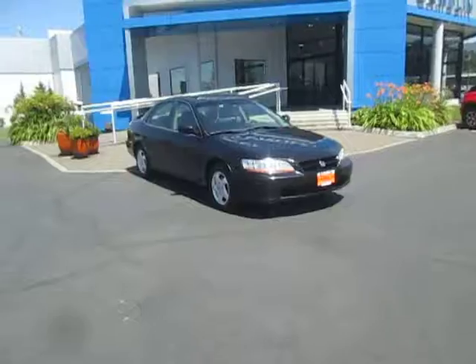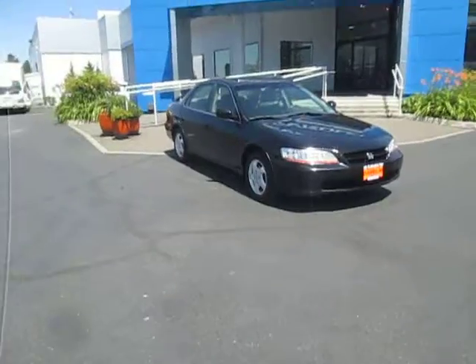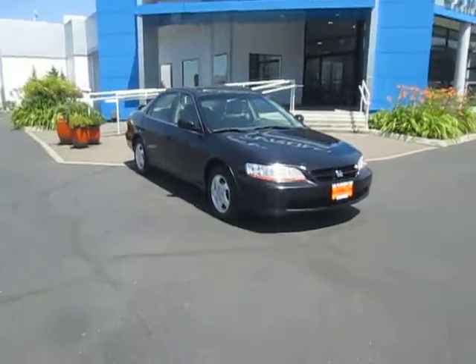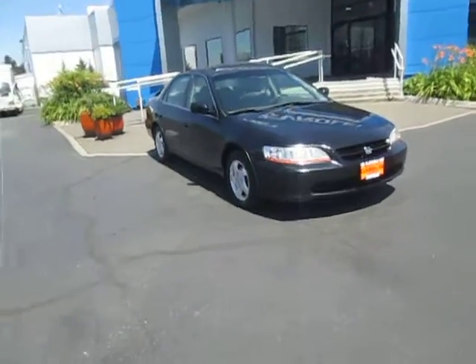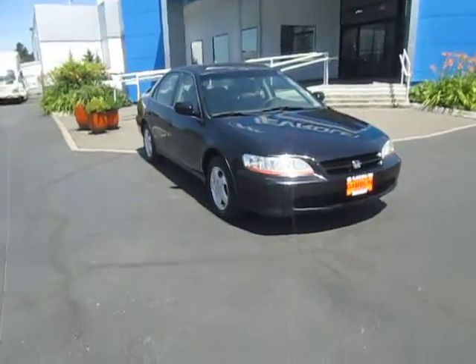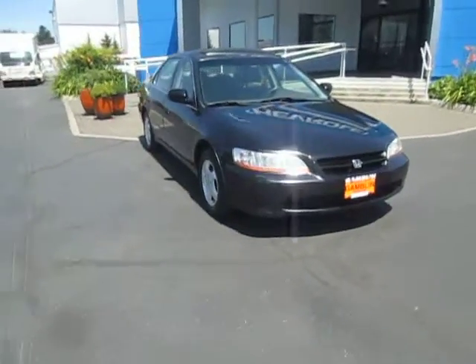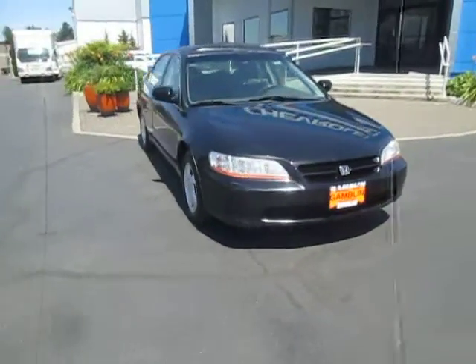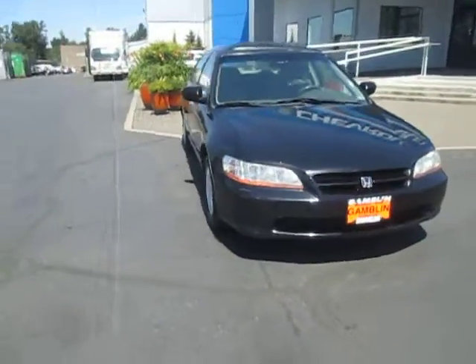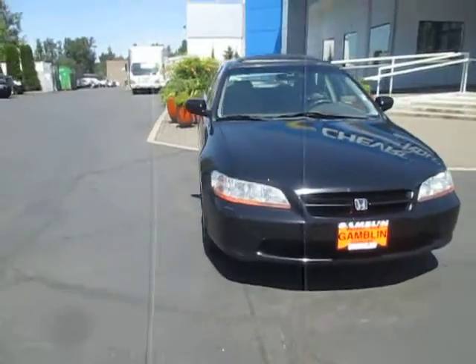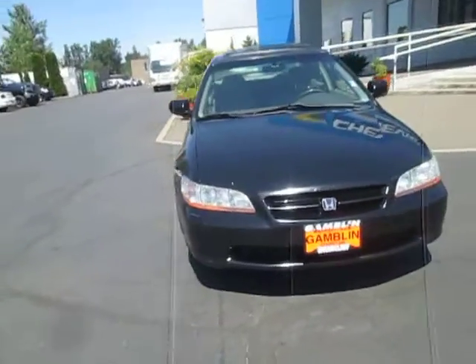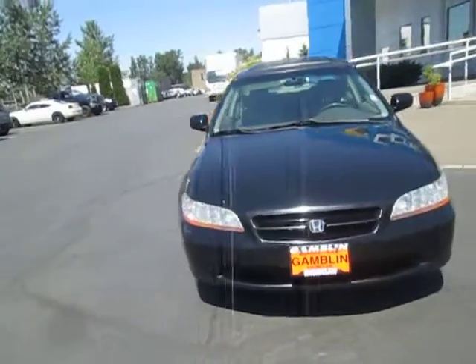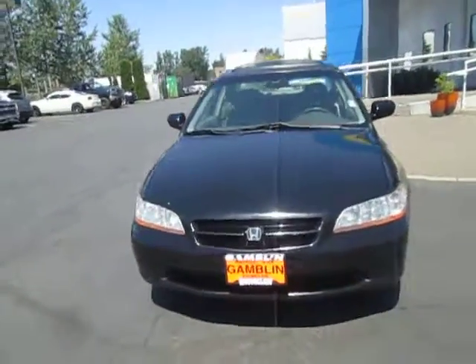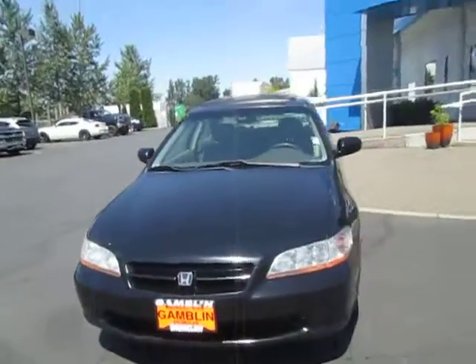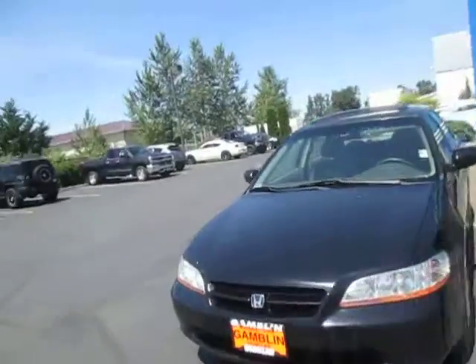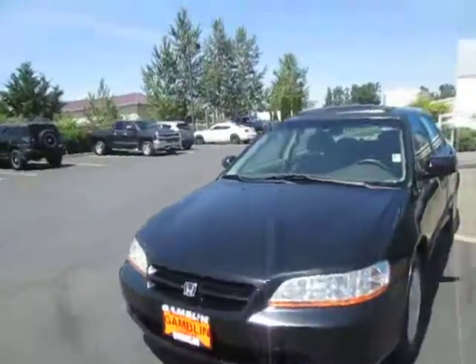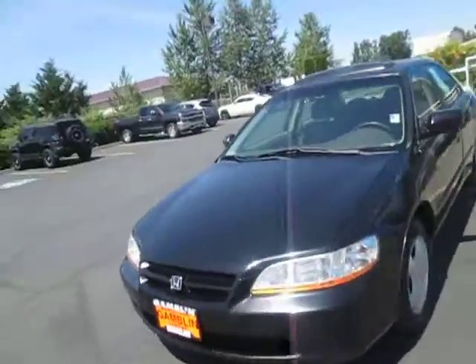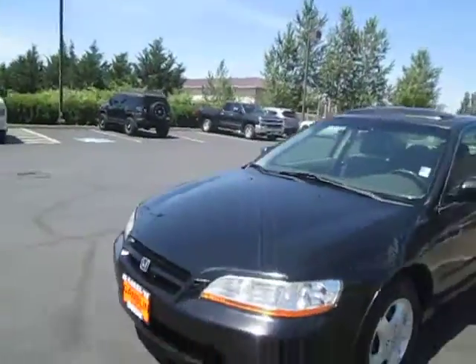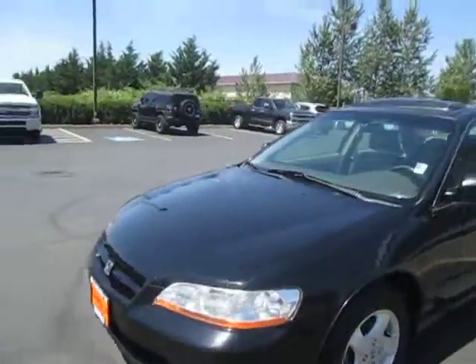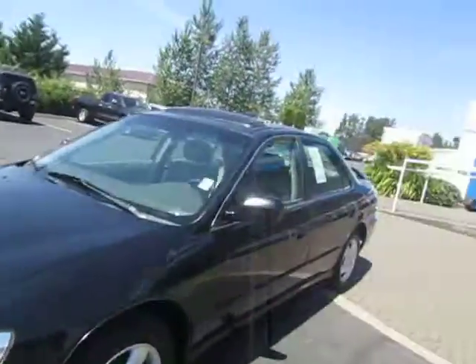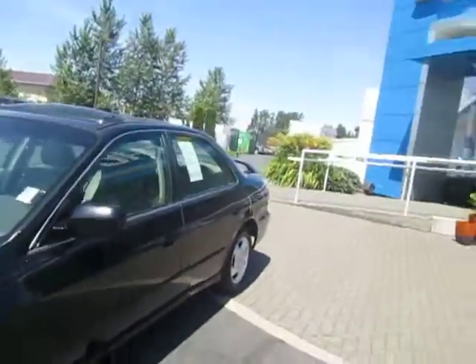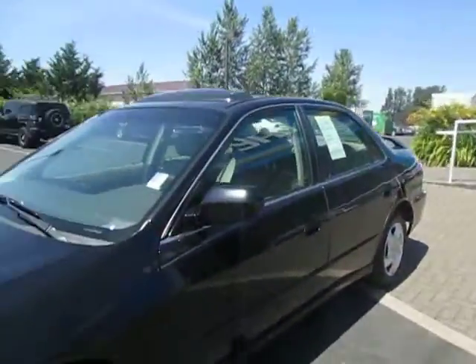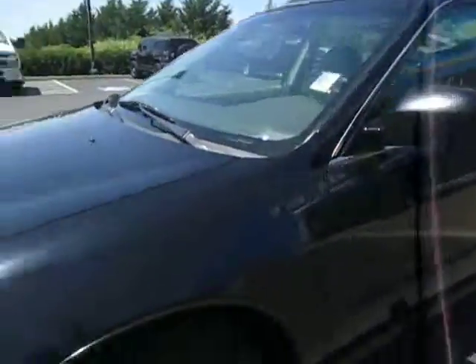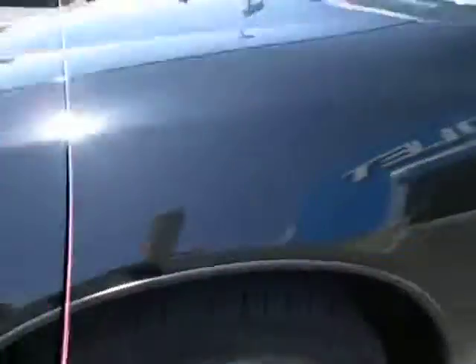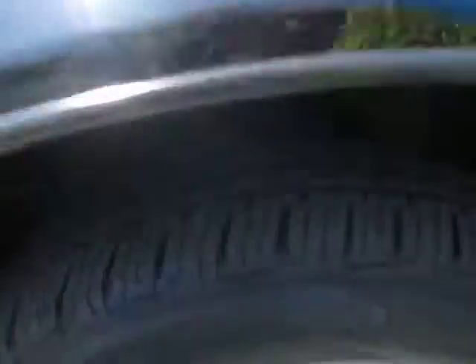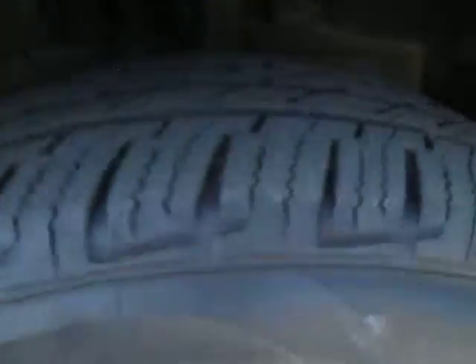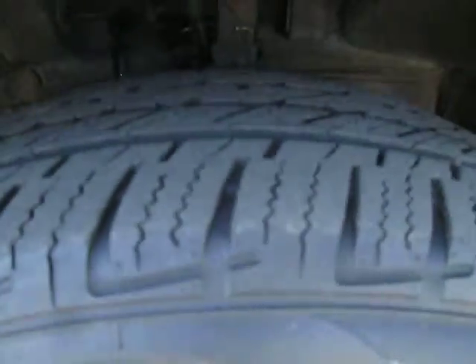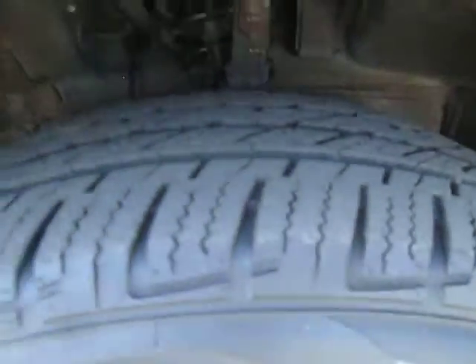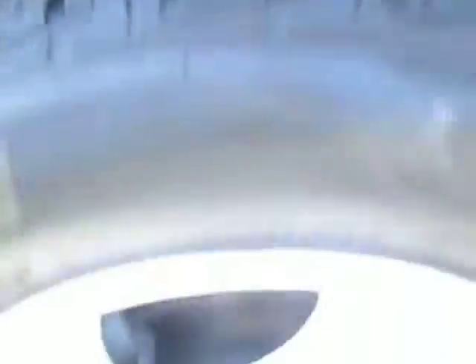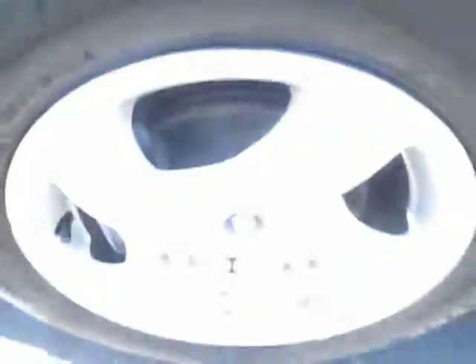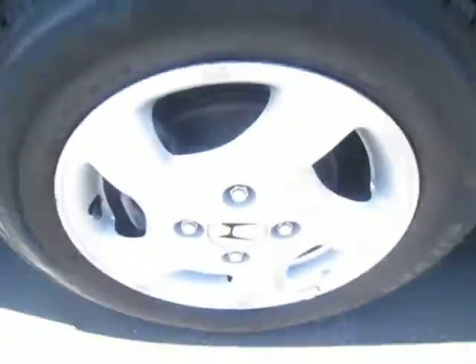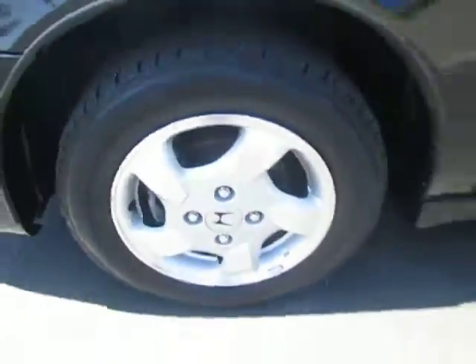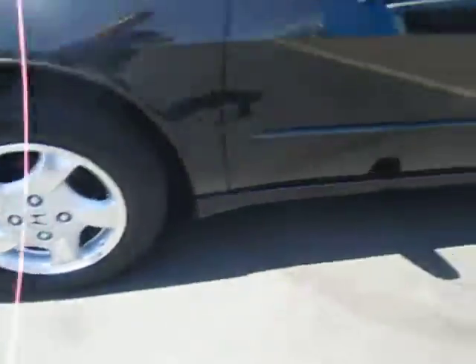Hey guys, Handy here with Gamblin Motors, here to tell you guys about our 2000 Honda Accord EX. It's got nice dark black paint, a good looking tire chart here, and there's our Honda rims.